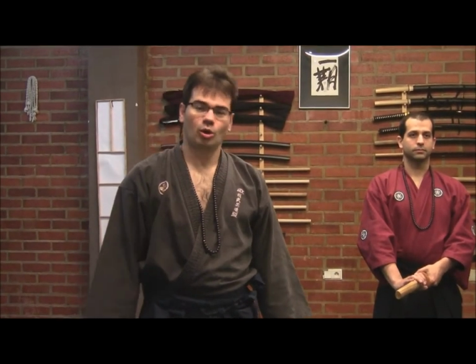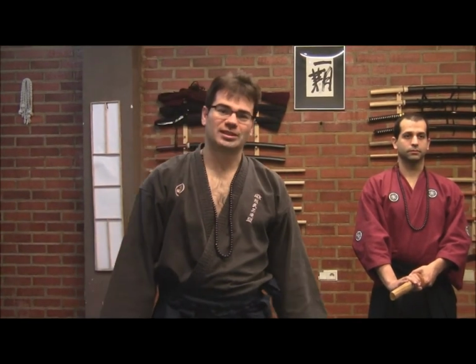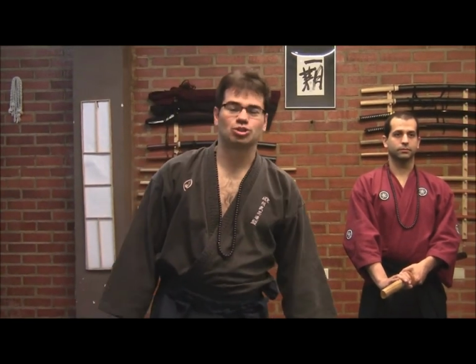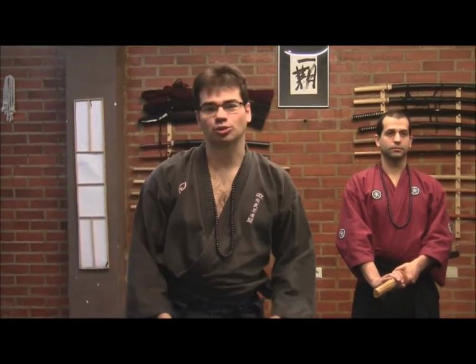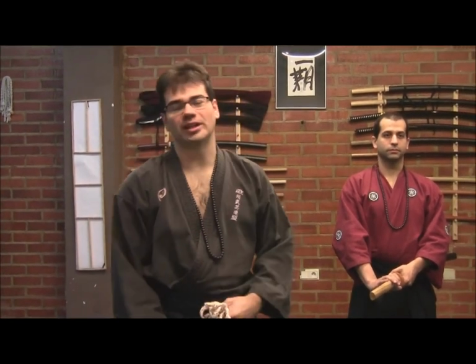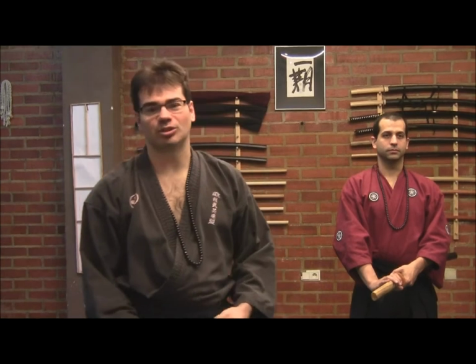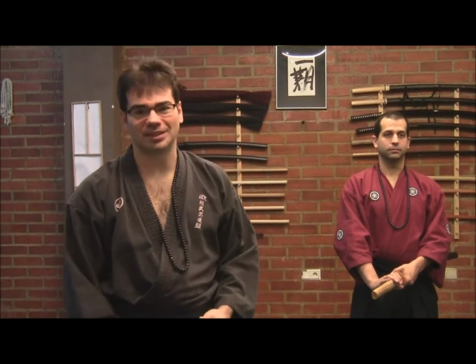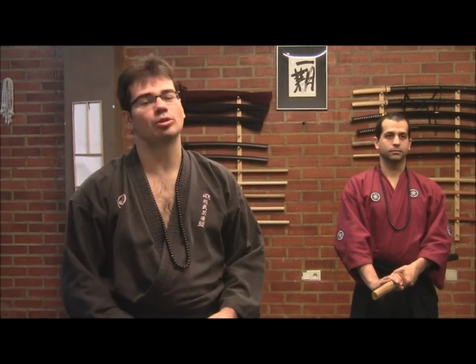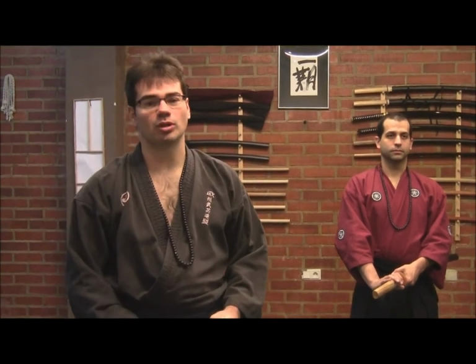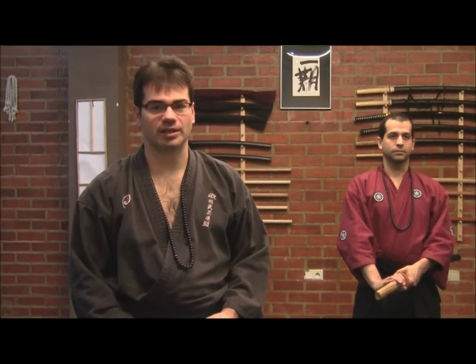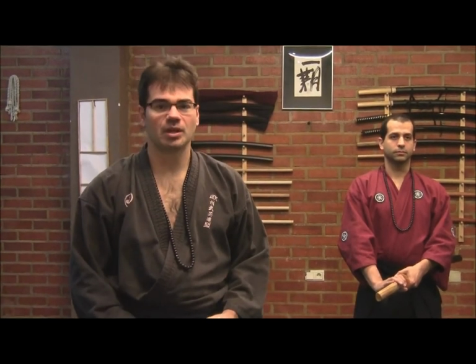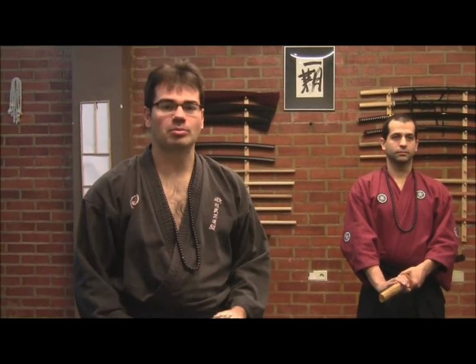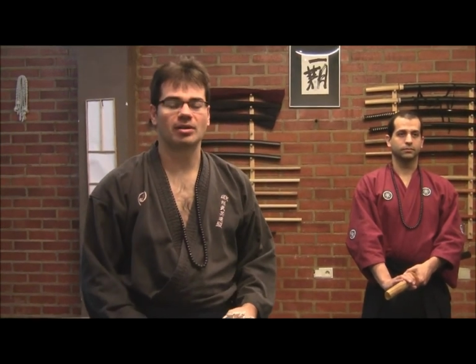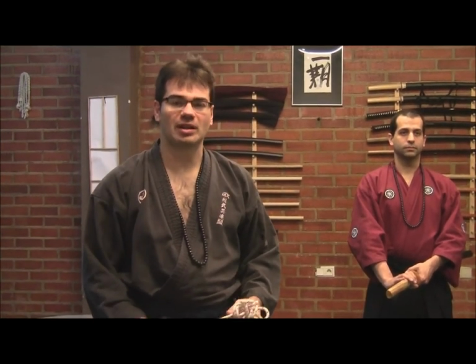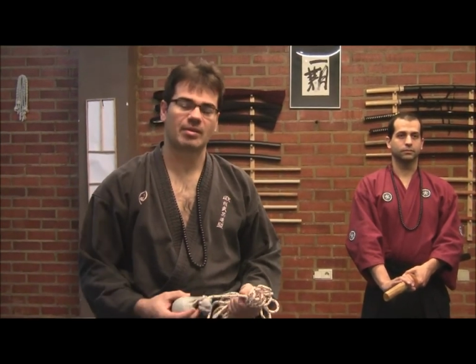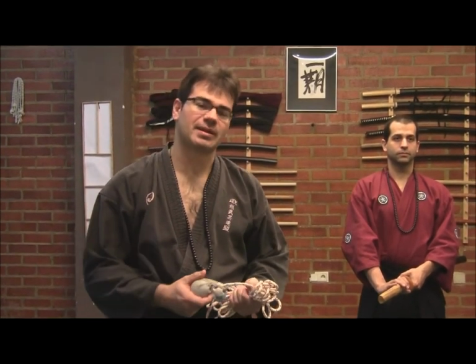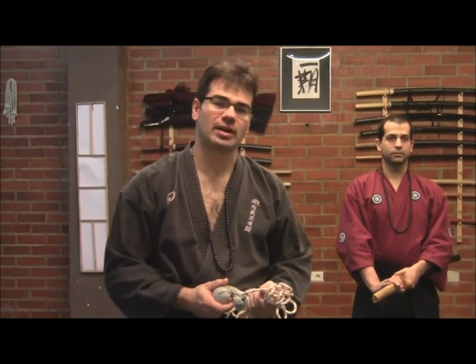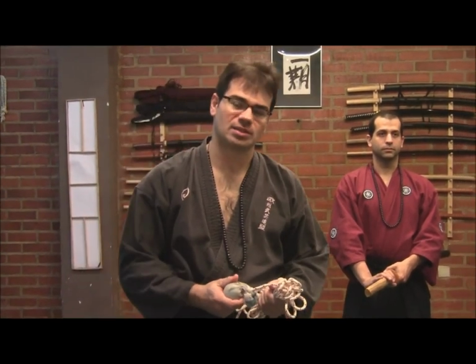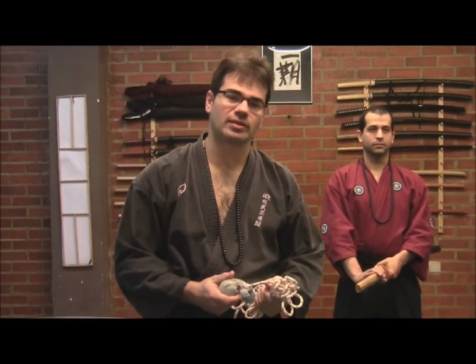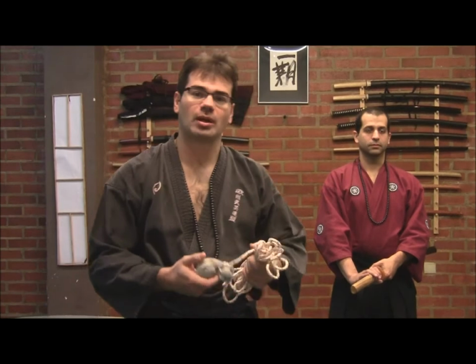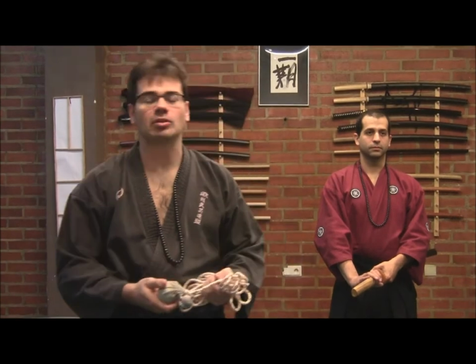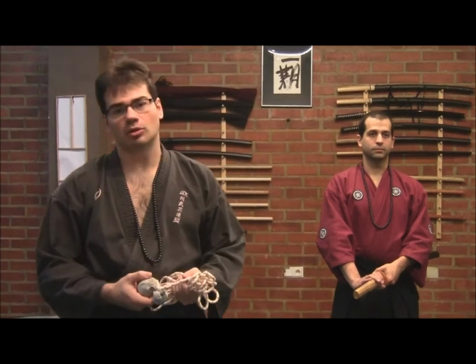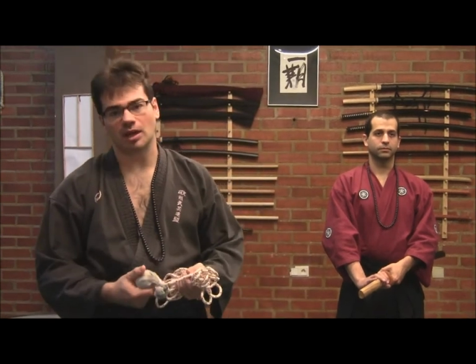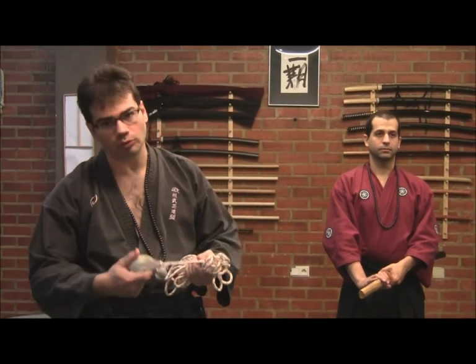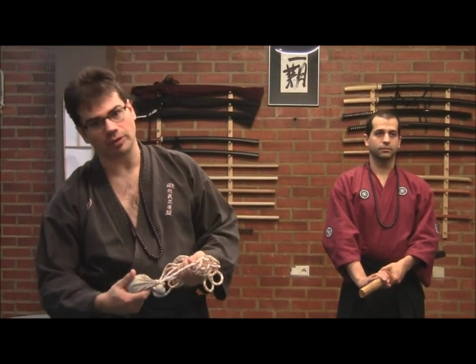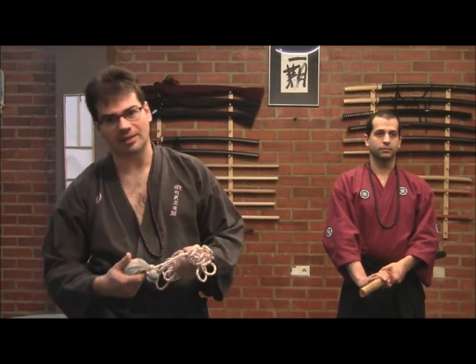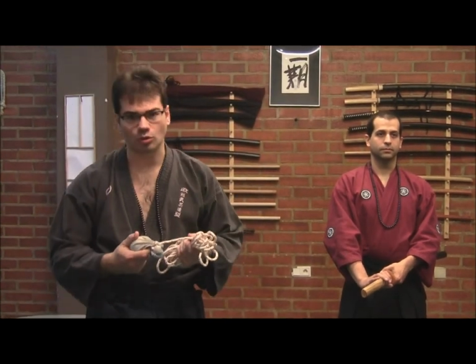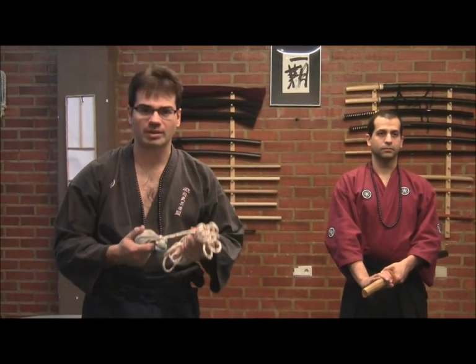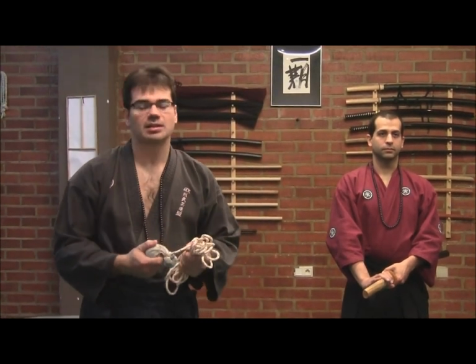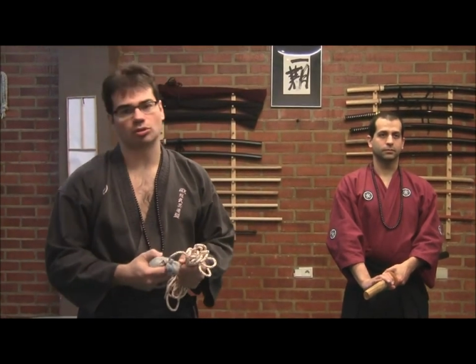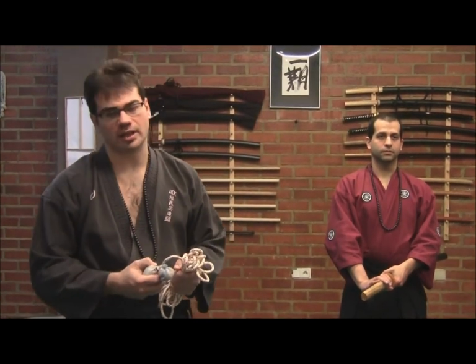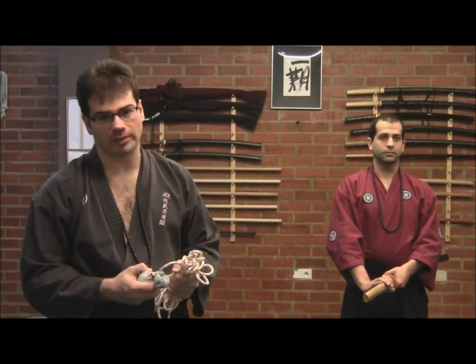Hola, buenas. Soy Sancho Luis Noguera Serrano, presidente de la European Bubei Society. Vamos a hablar de una de las armas más particulares que se estudian dentro del abanico de lo que sería el Kobujutsu, la parte de estudio con armas dentro de lo que sería el Bubei. Estamos hablando del Fundo Nawa.